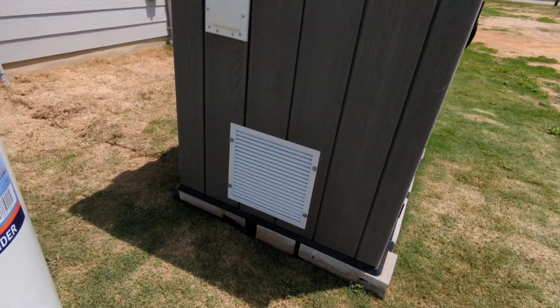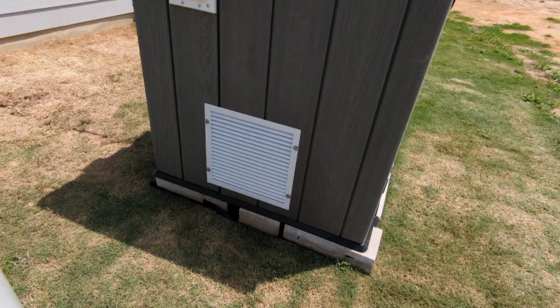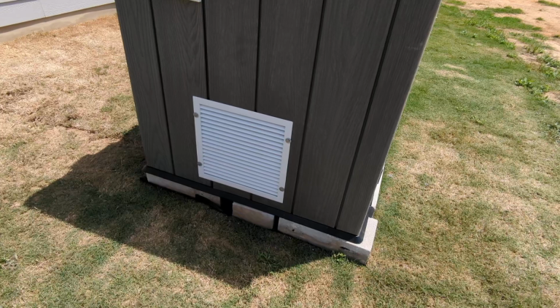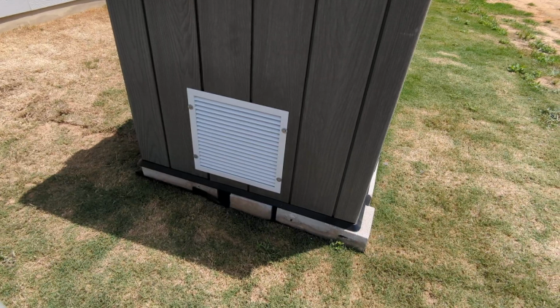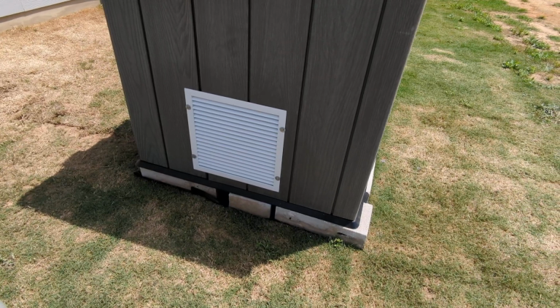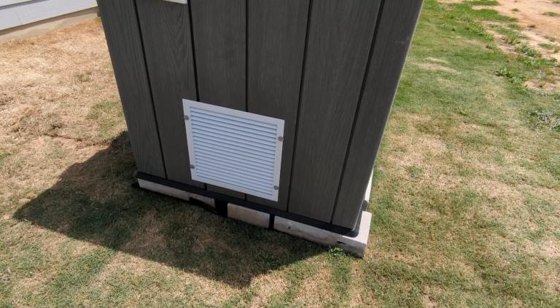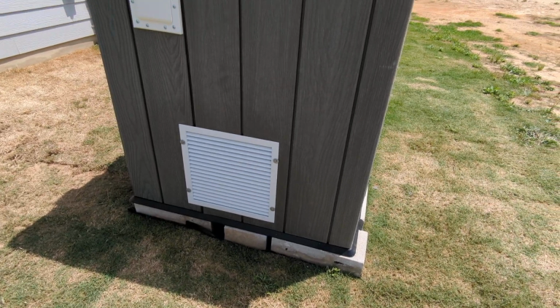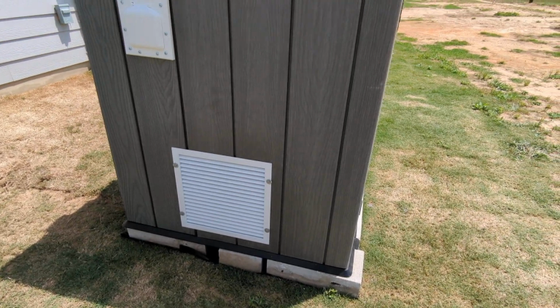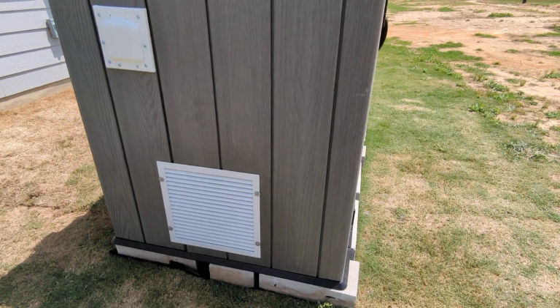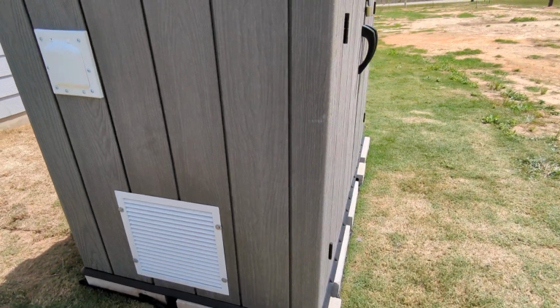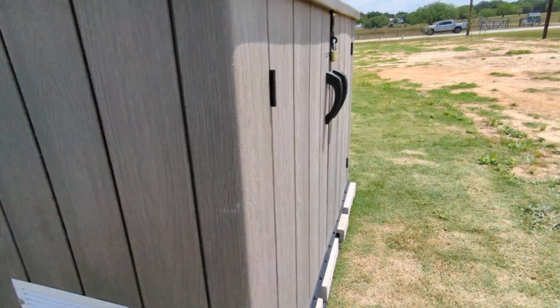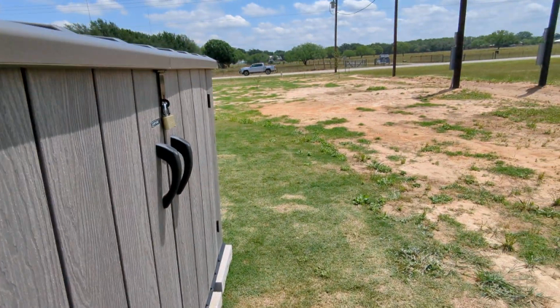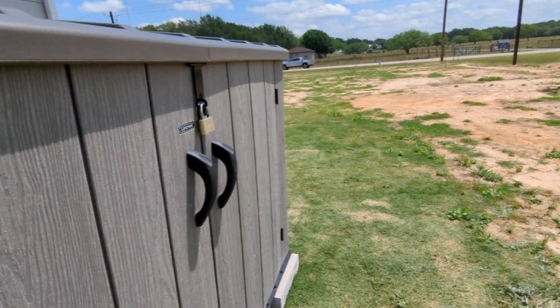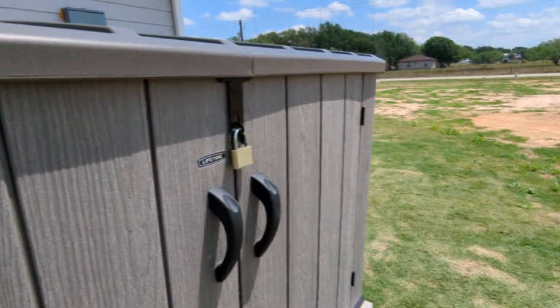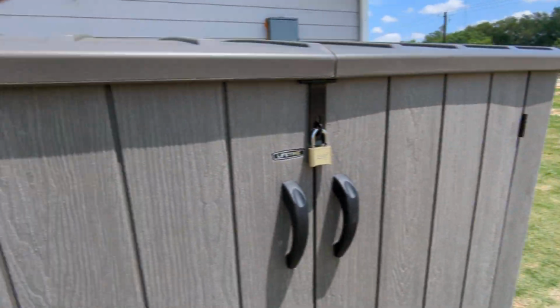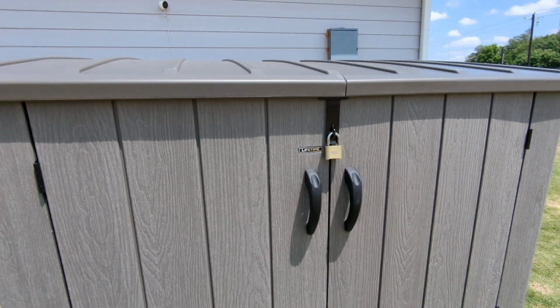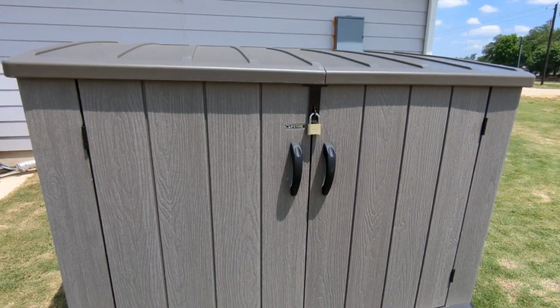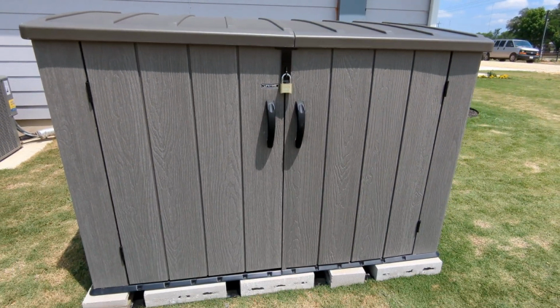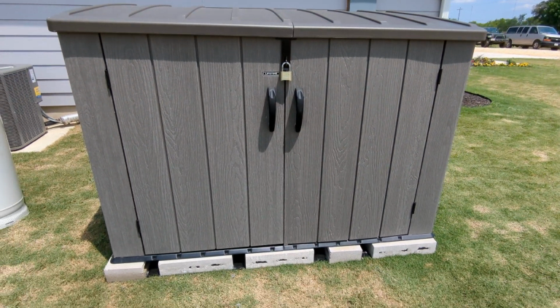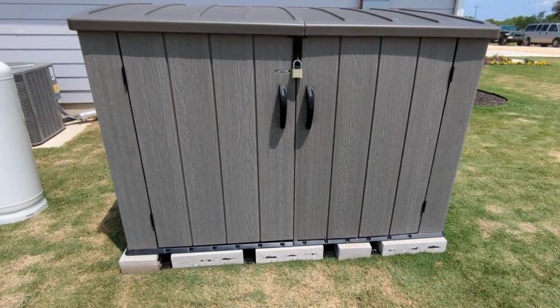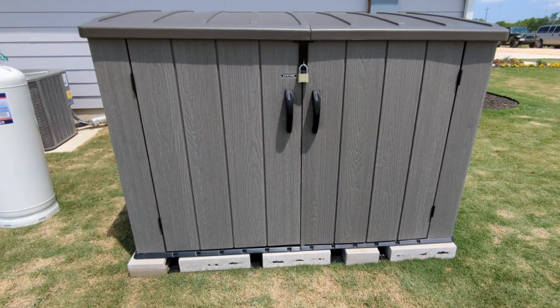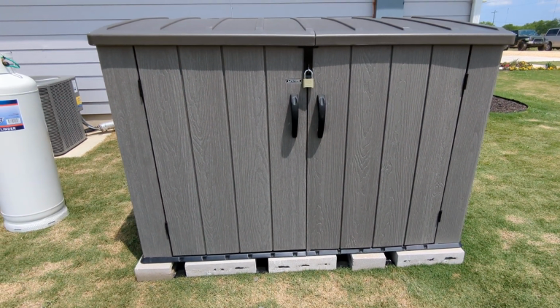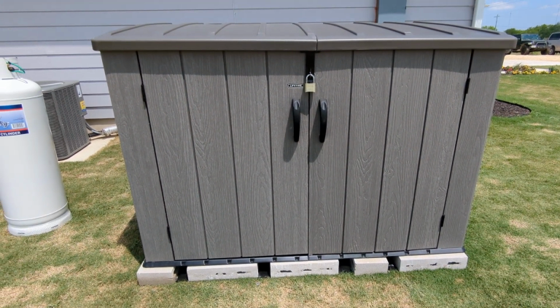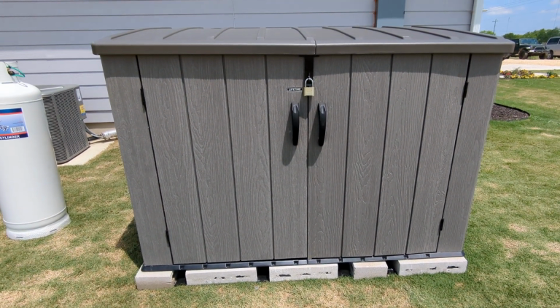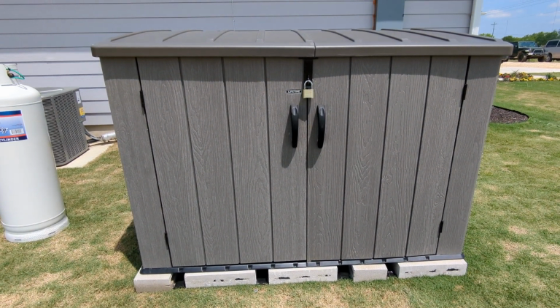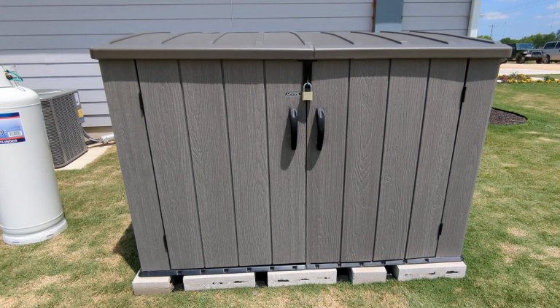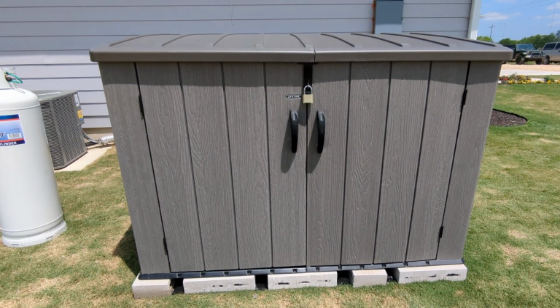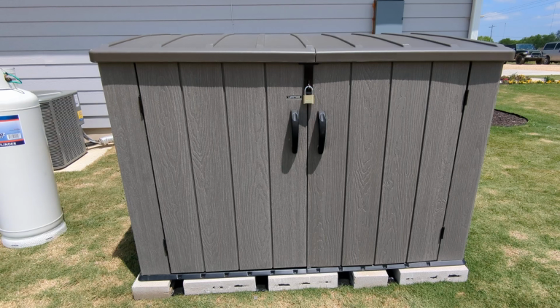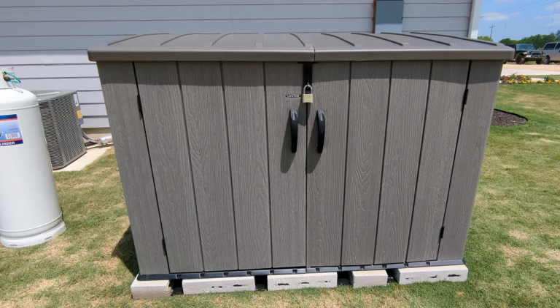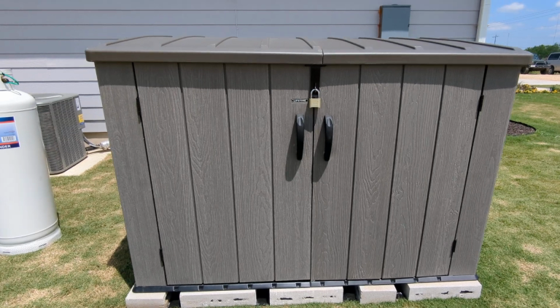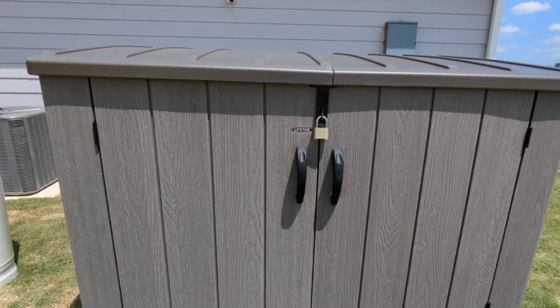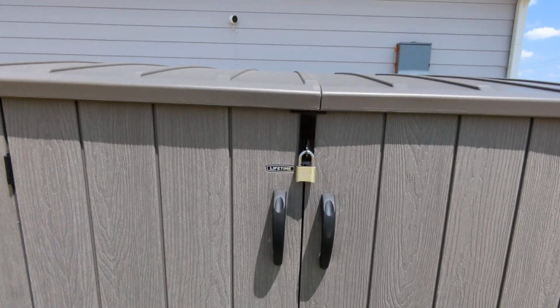I also put in an air vent here at the bottom — air comes in the bottom, rises to the top, and goes out the vent. It's a pretty good shed, up on blocks just in case of a little bit of flooding, and it's up on a hill going down. It's also lockable.